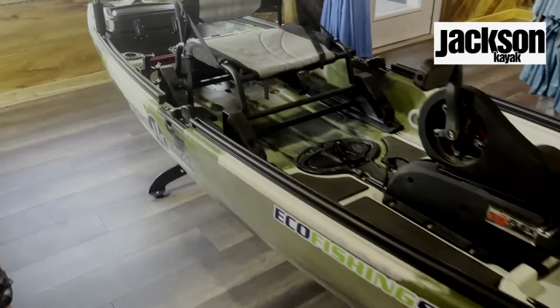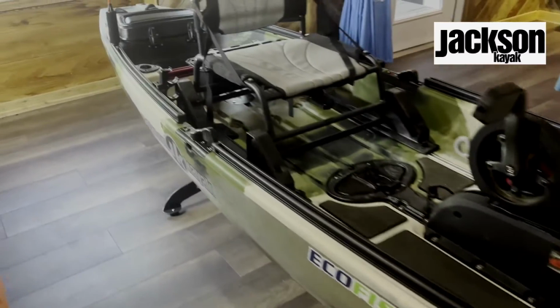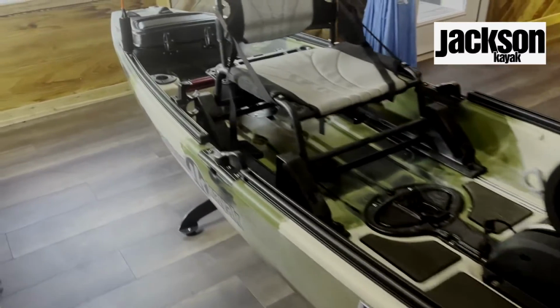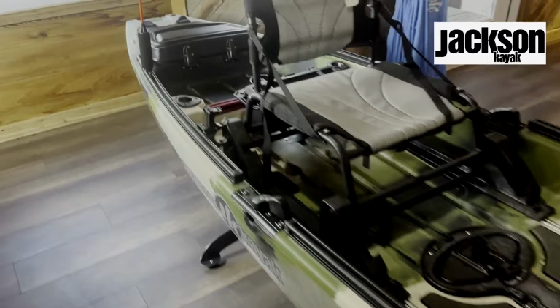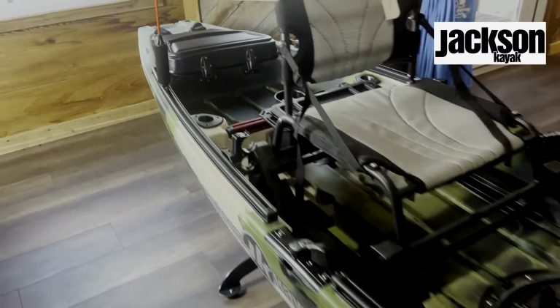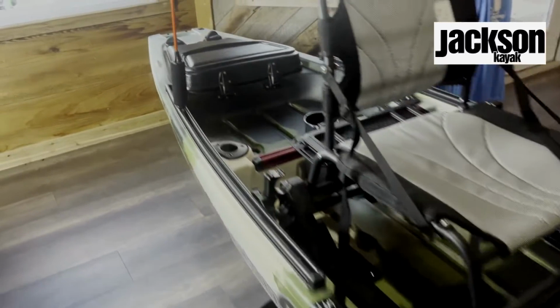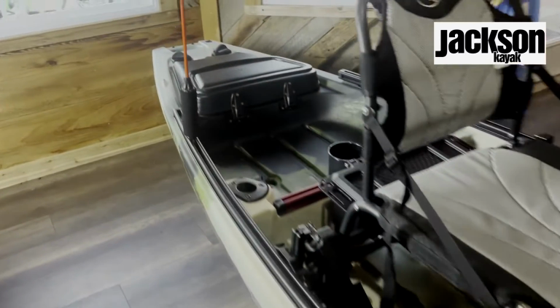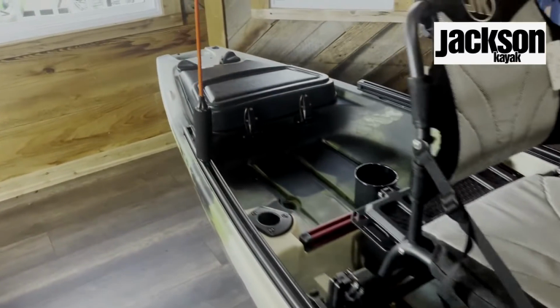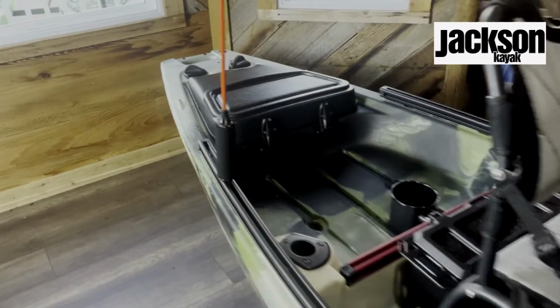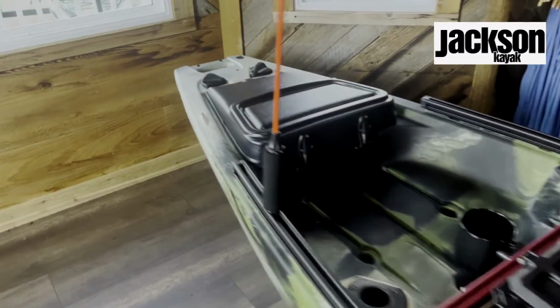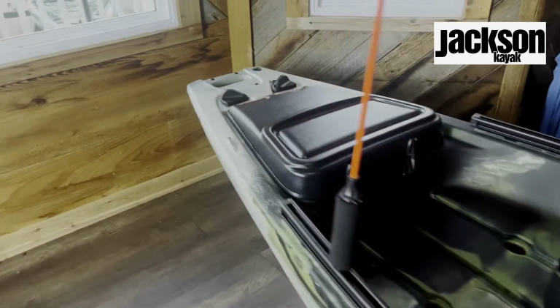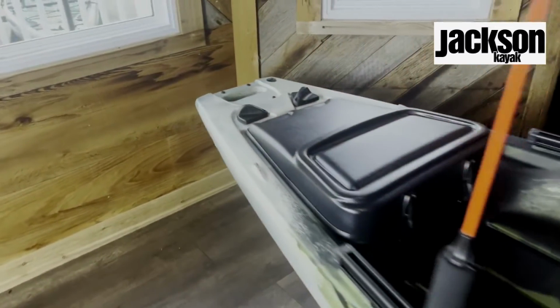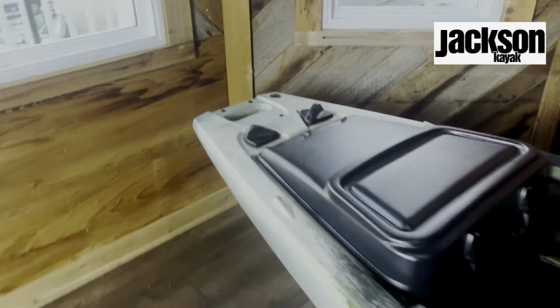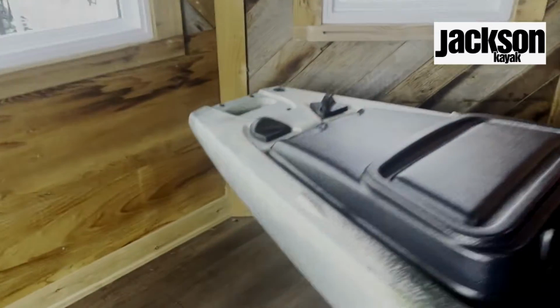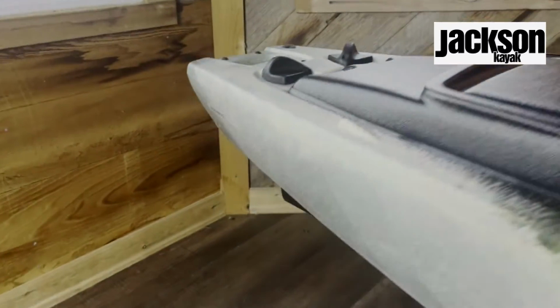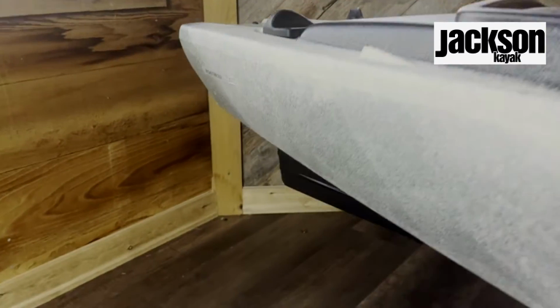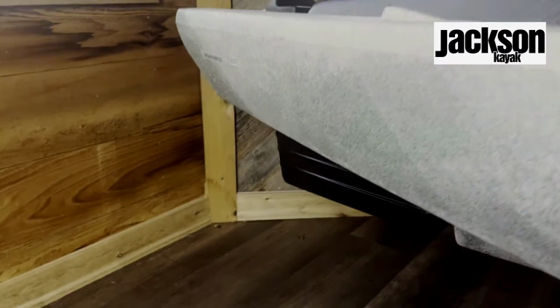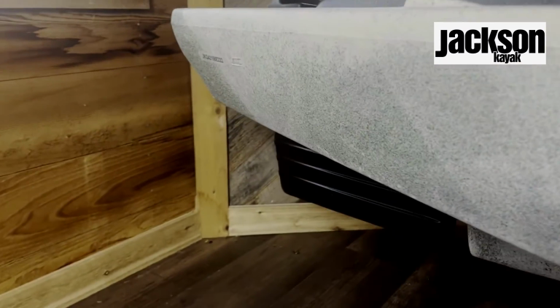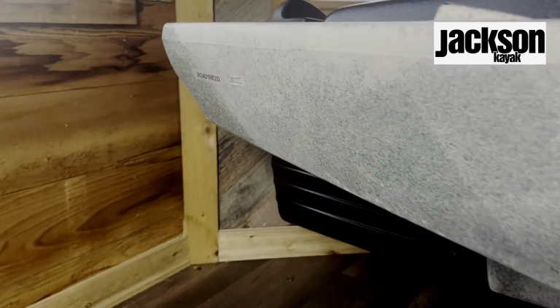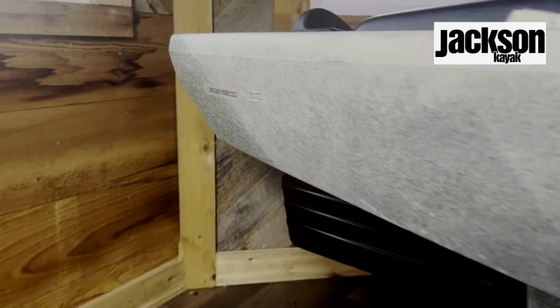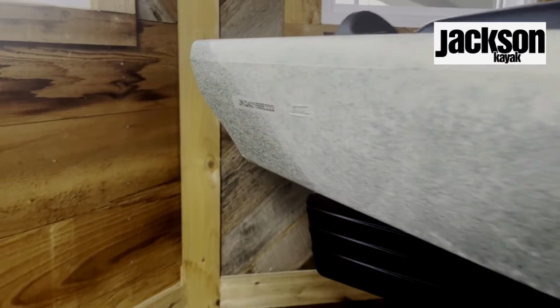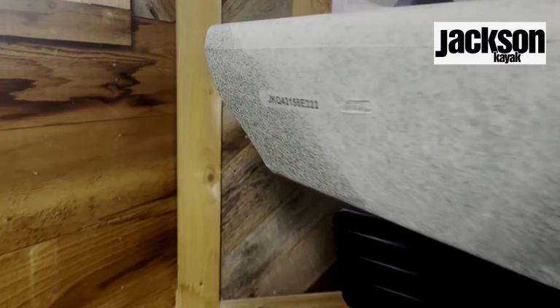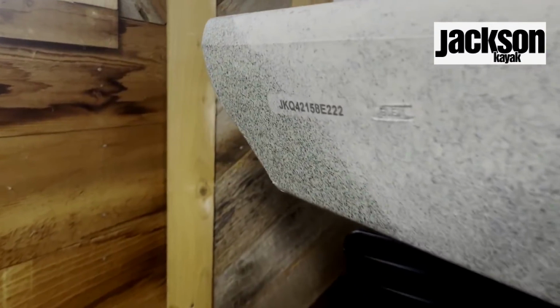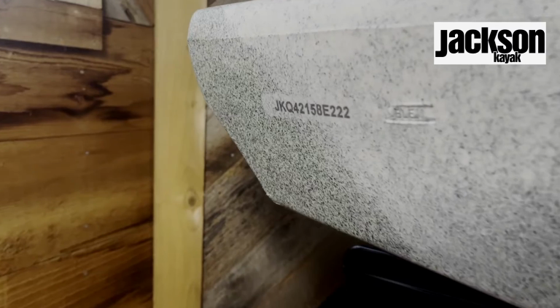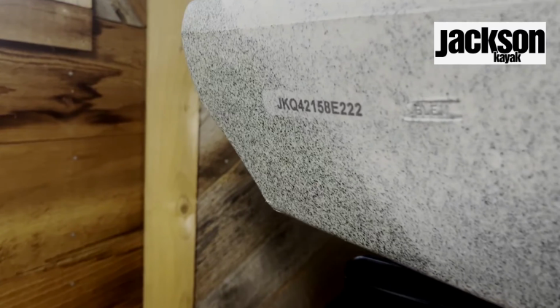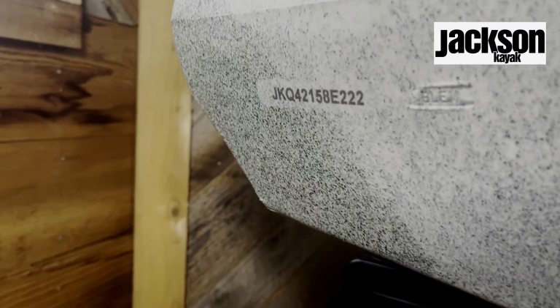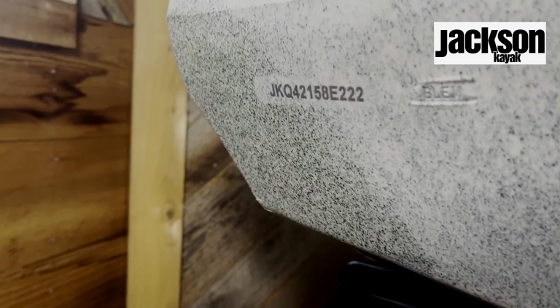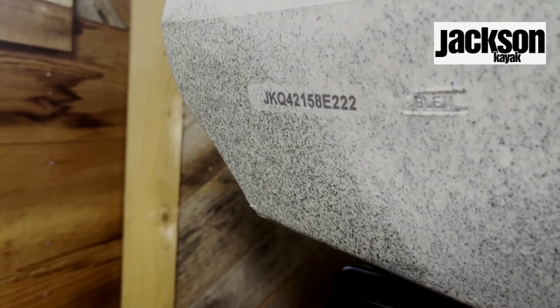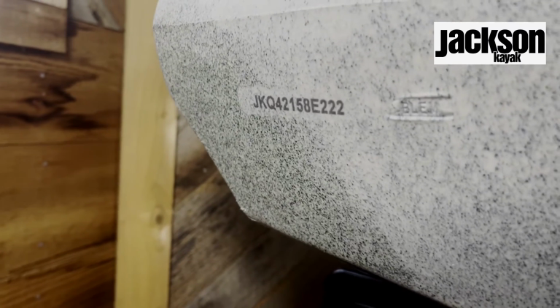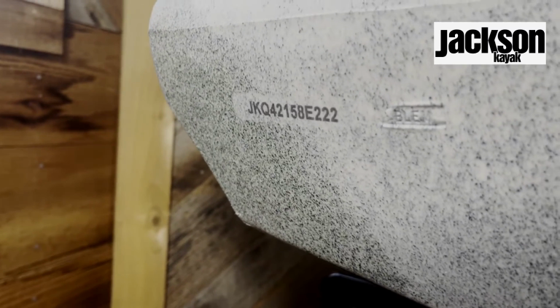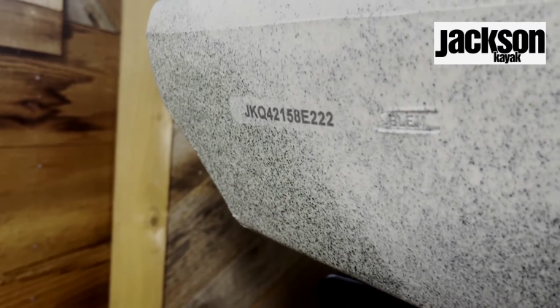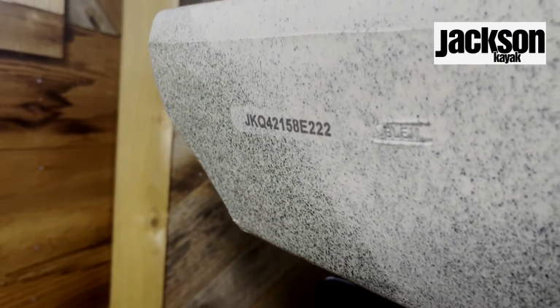Next we're going to be looking at the Jackson NAR. On the back right side of the kayak you will also see a little serial number printed on the back.